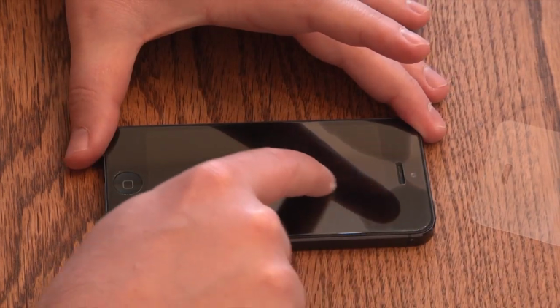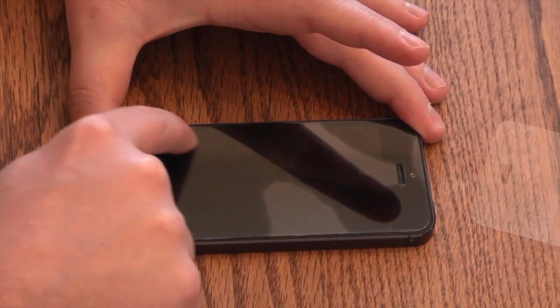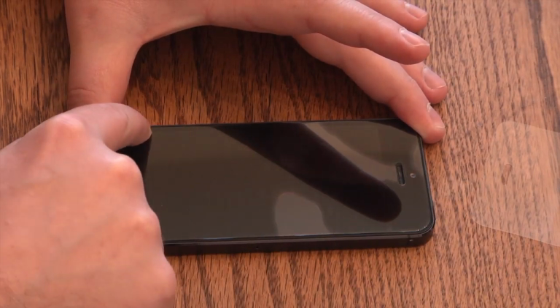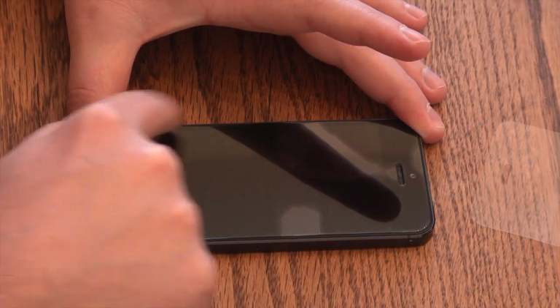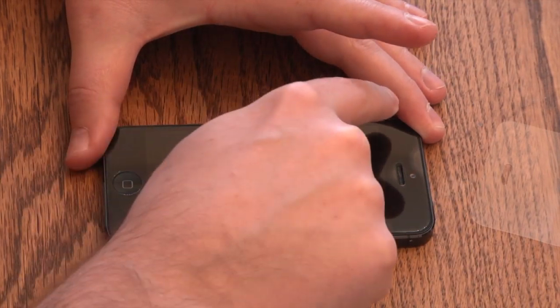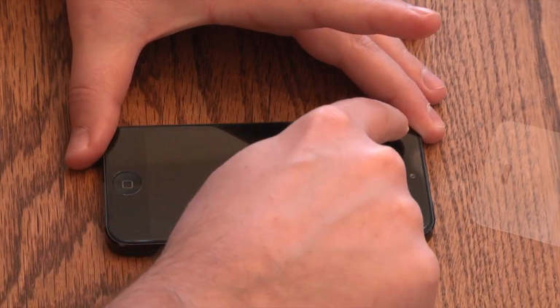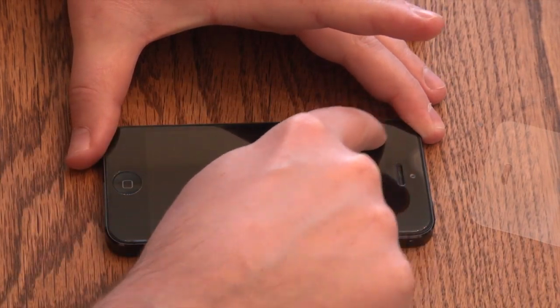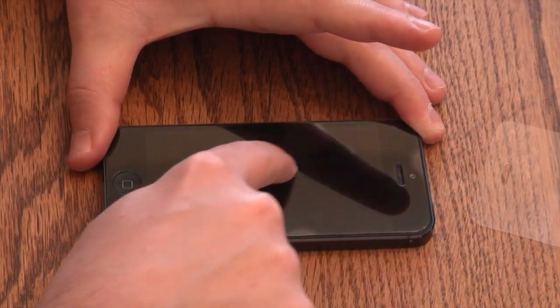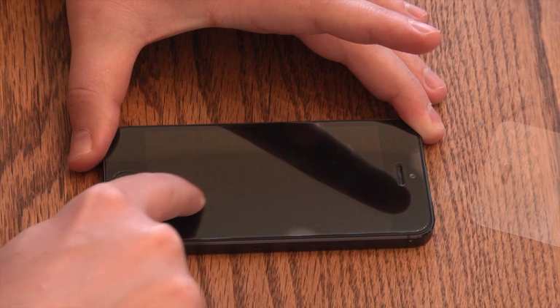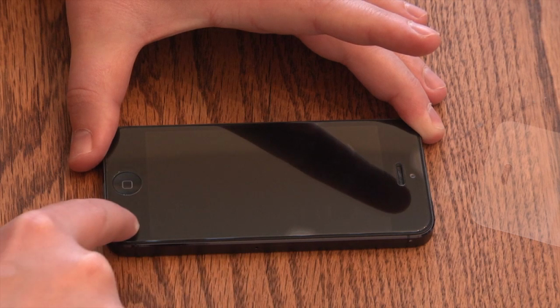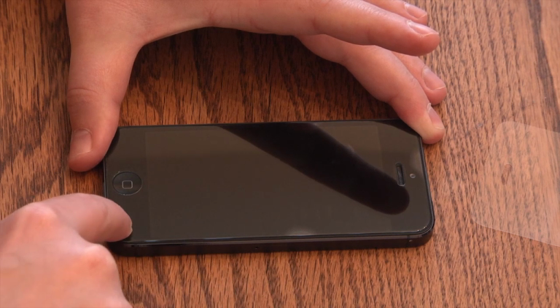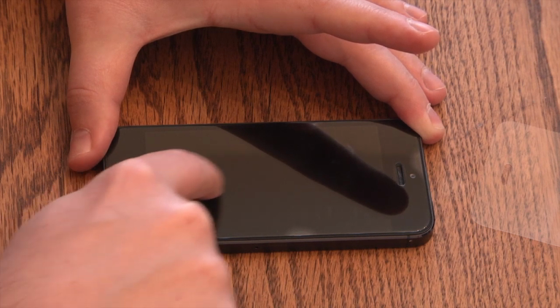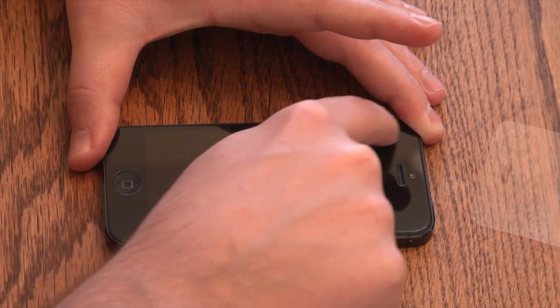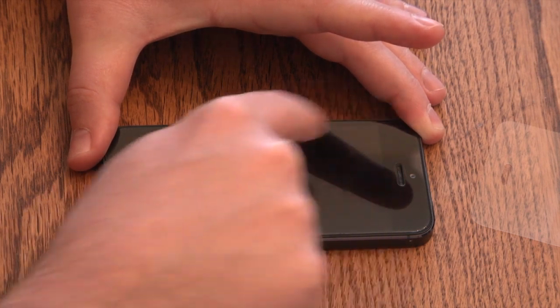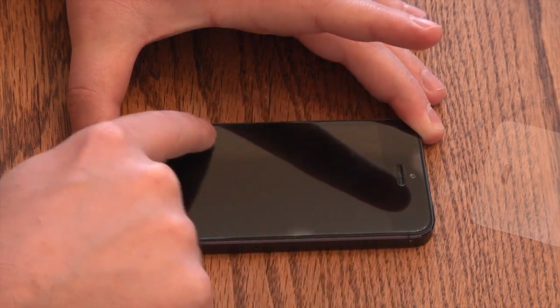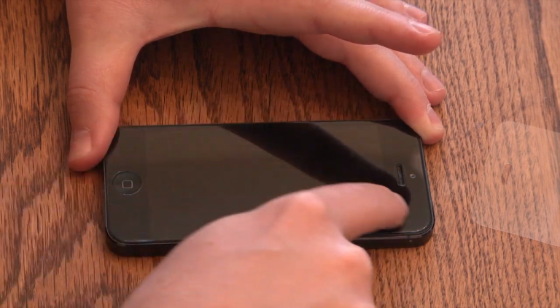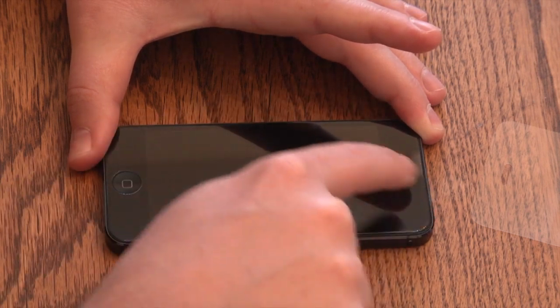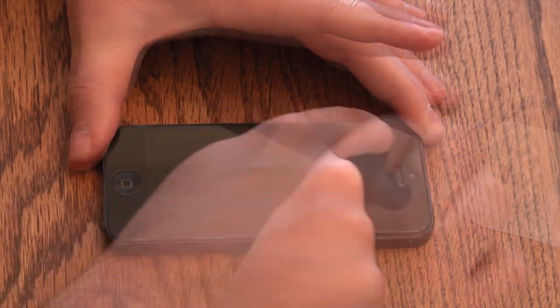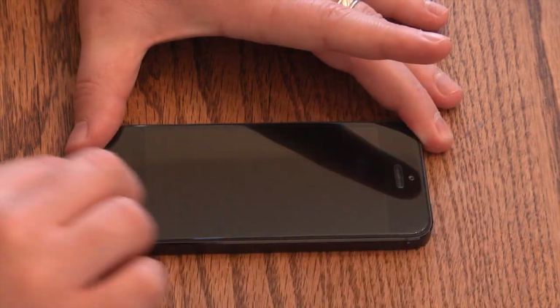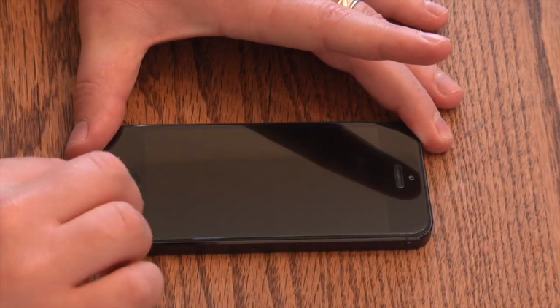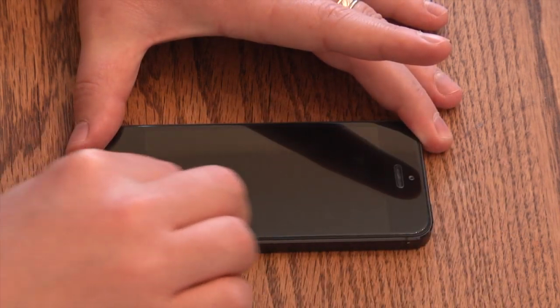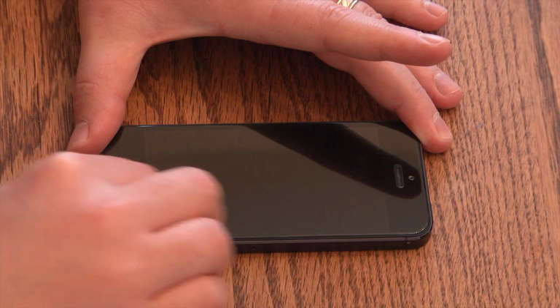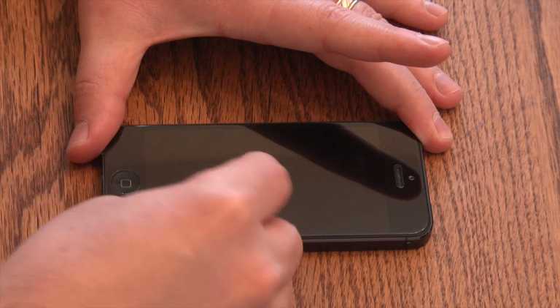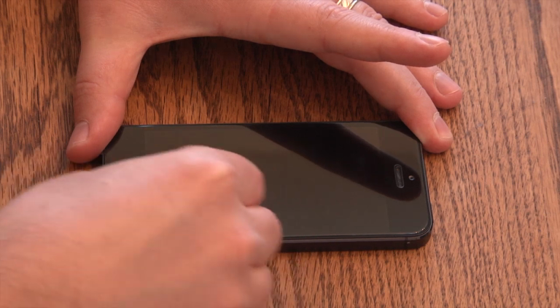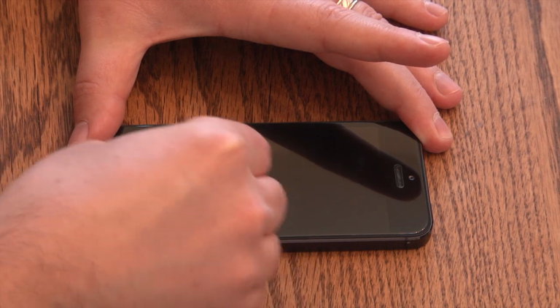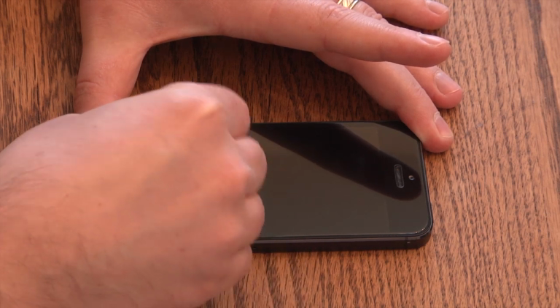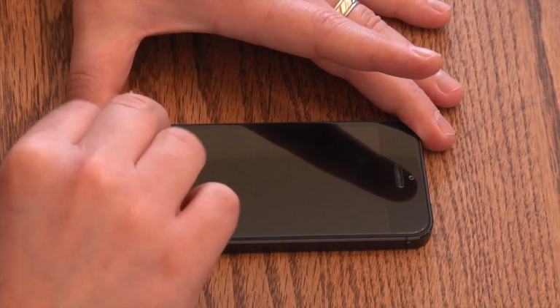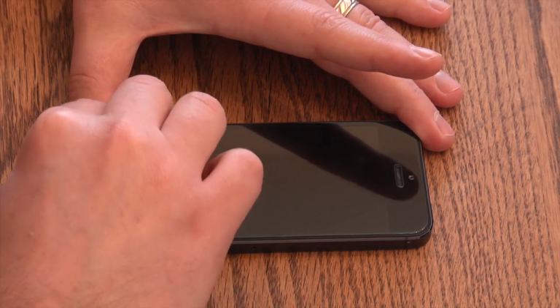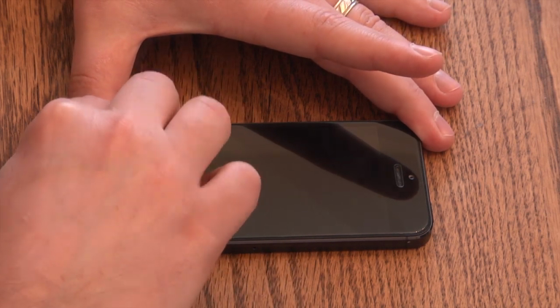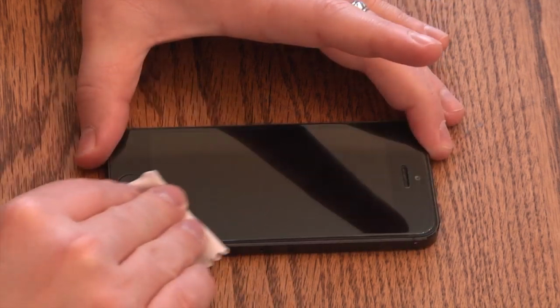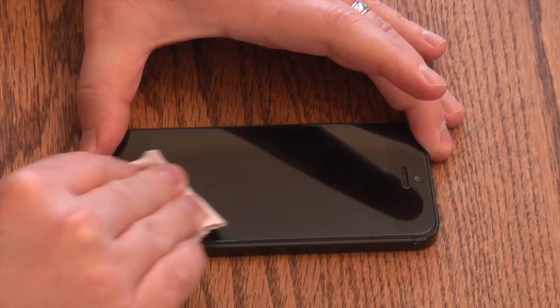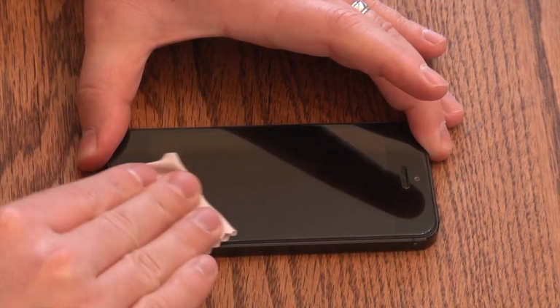After it's been adhered, press down on the IntelliGlass in a large X formation and watch it meld to your screen. If you find any remaining bubbles, you can use the bubble removal card or microfiber cloth to work them out.